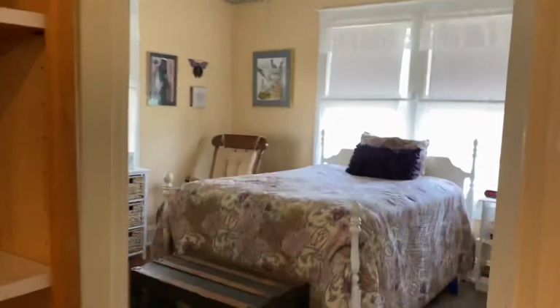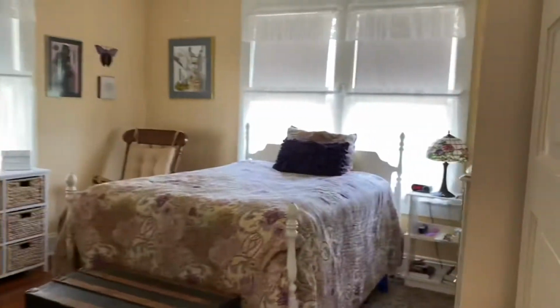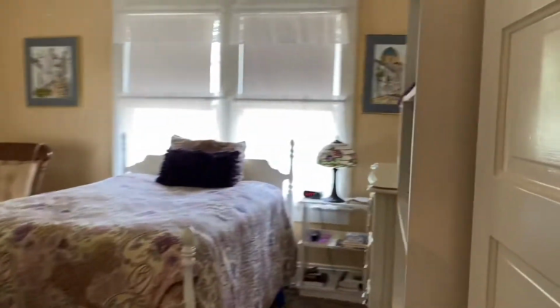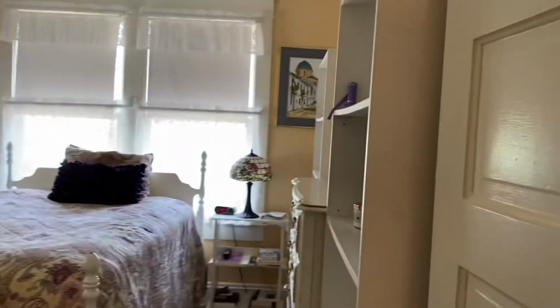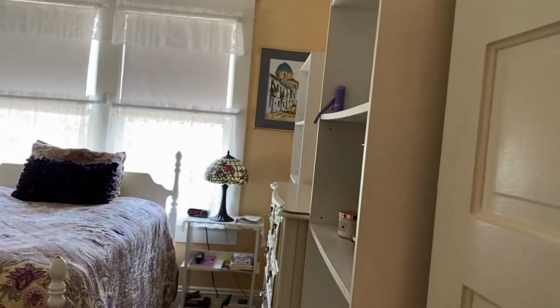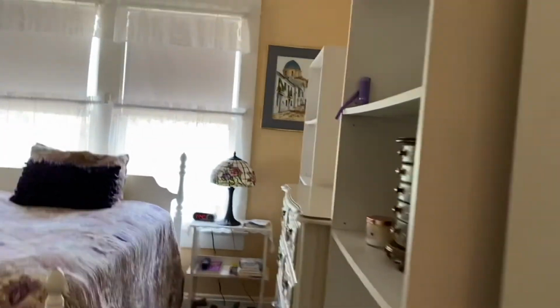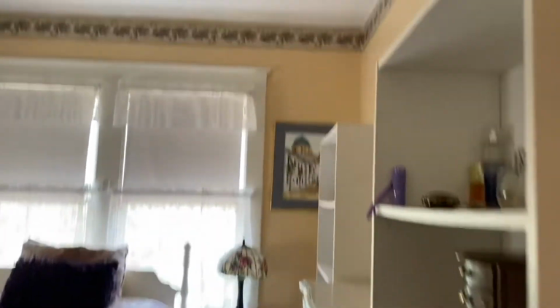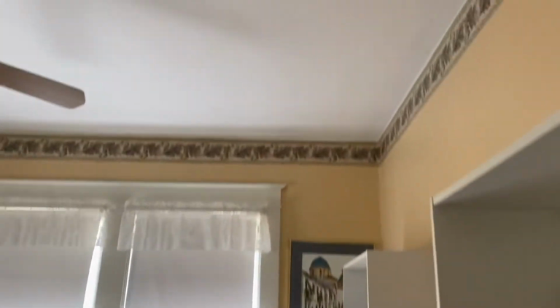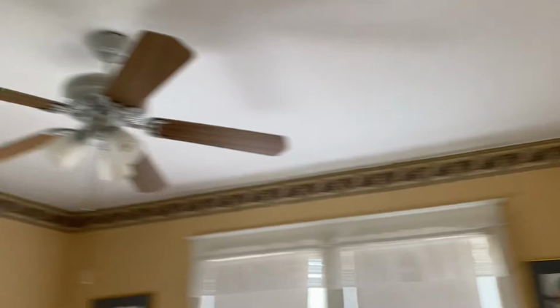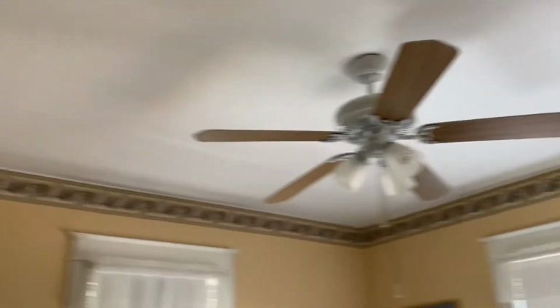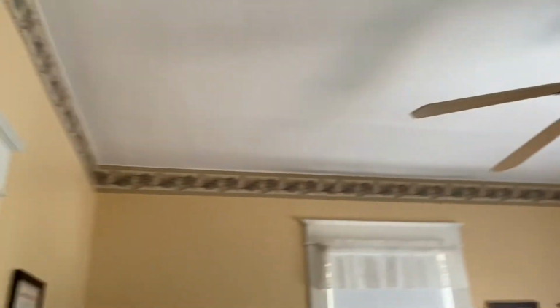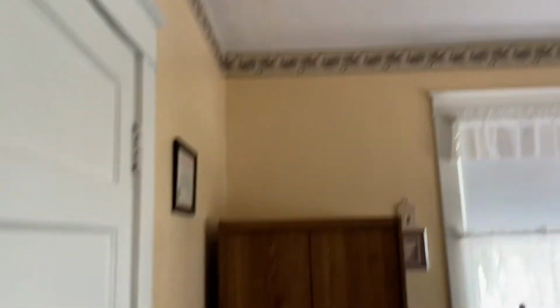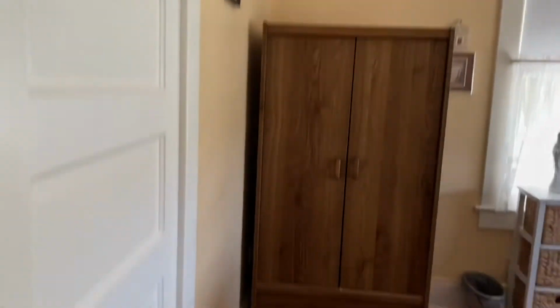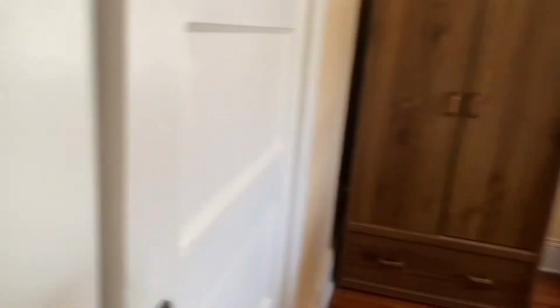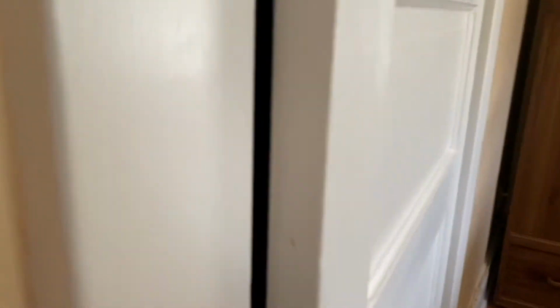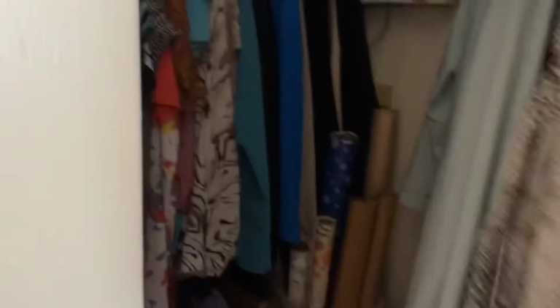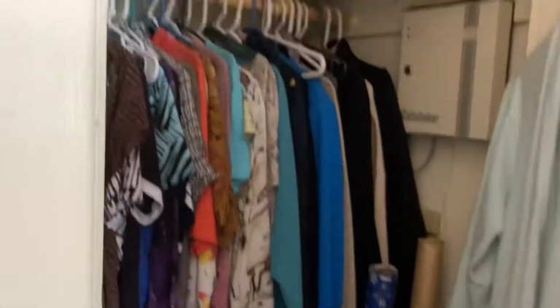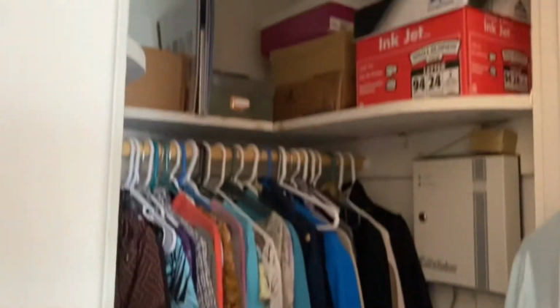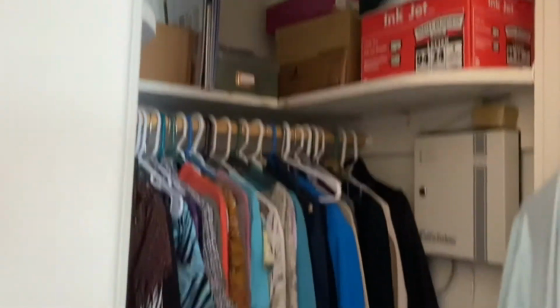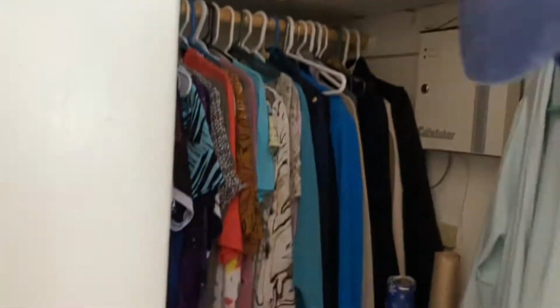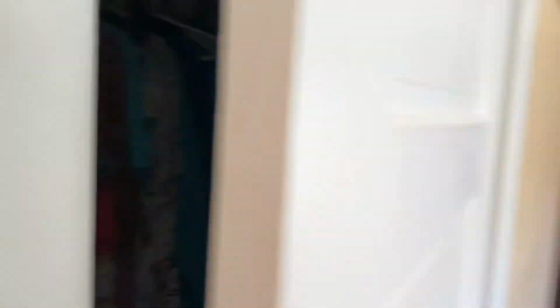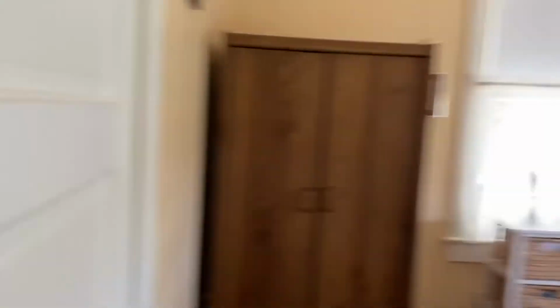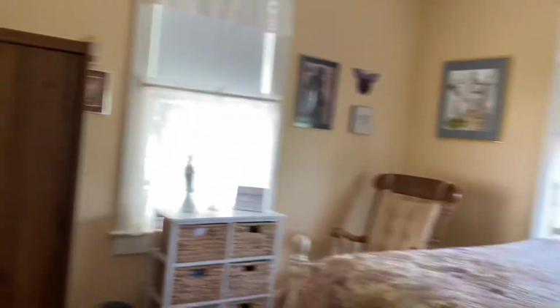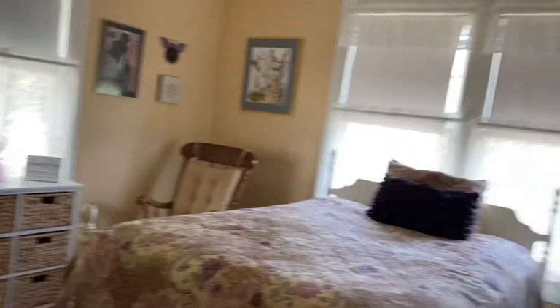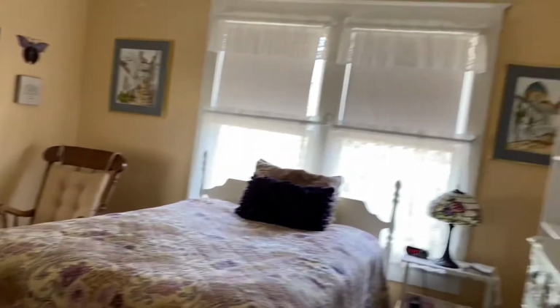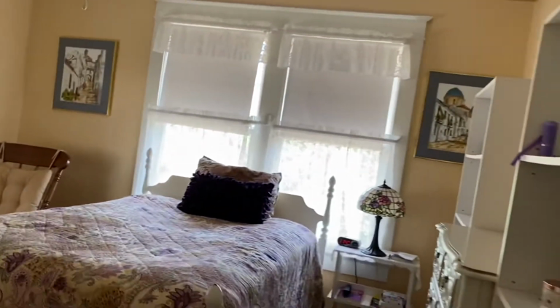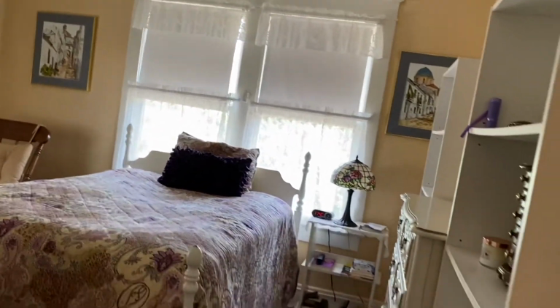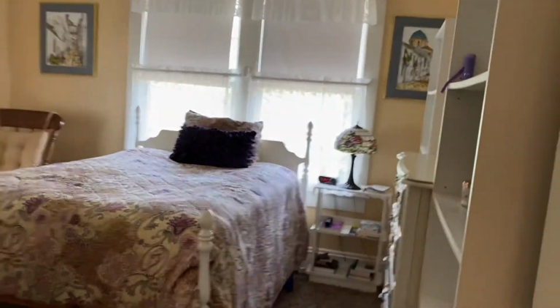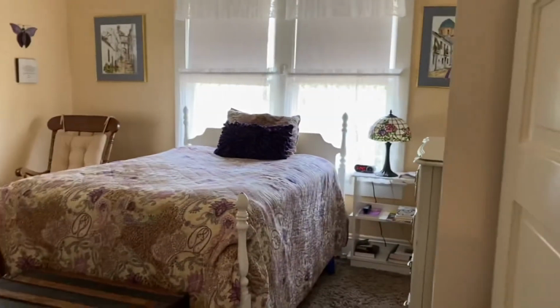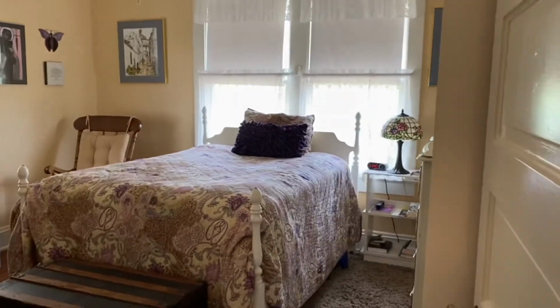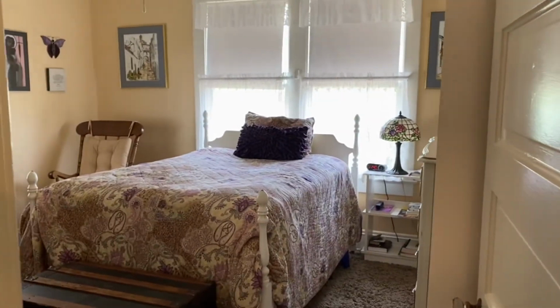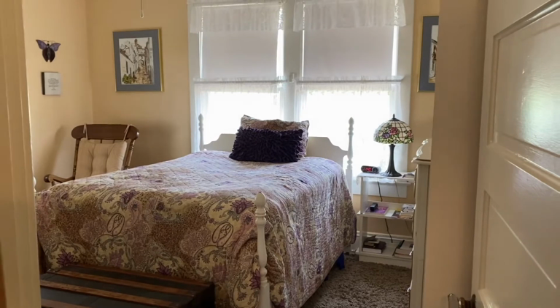The doors and doorknobs look original and are in good condition. And finally, the fourth bedroom. If you have any questions, my number is 561-601-2128. Julie Lavoie for RE-MAX Excellence.